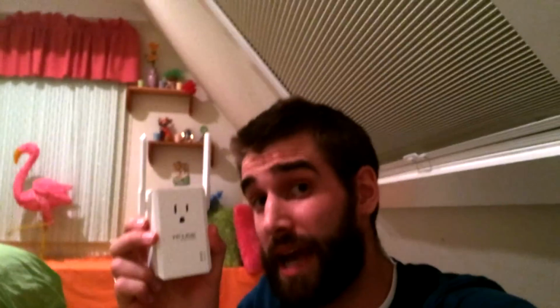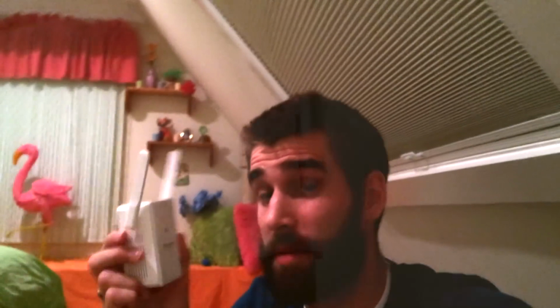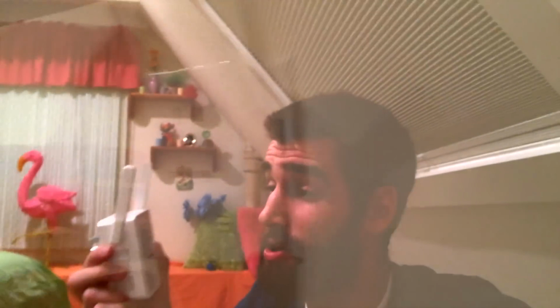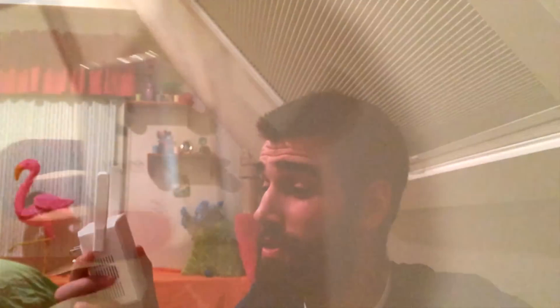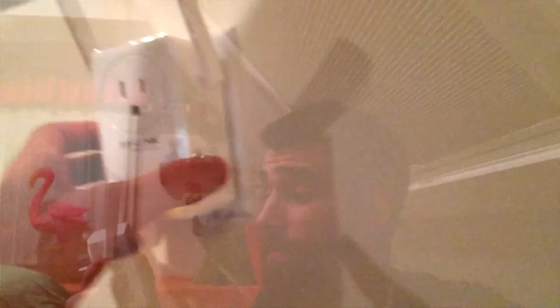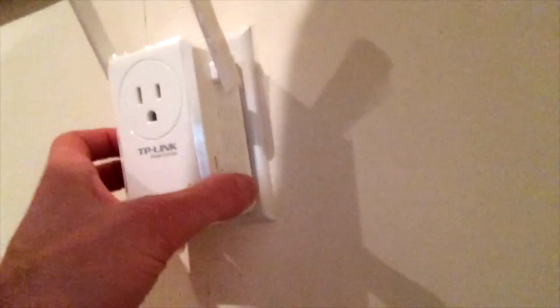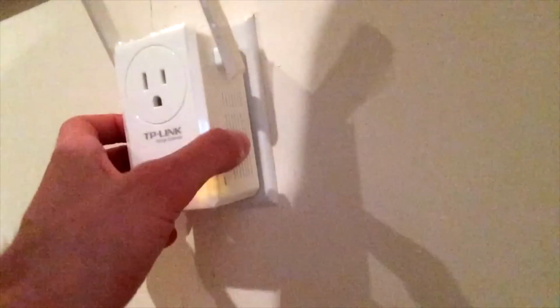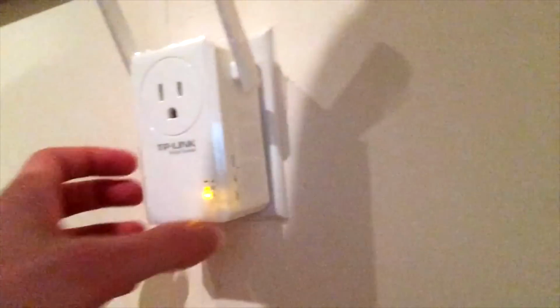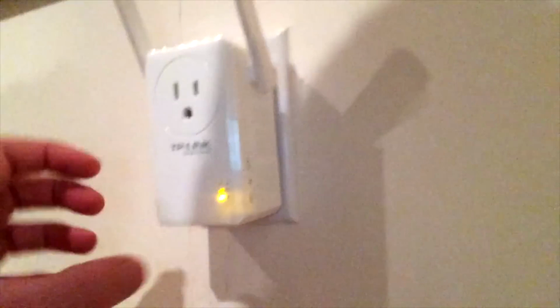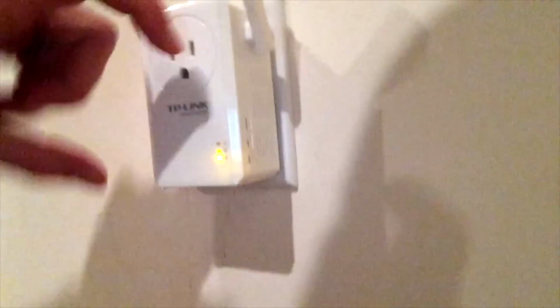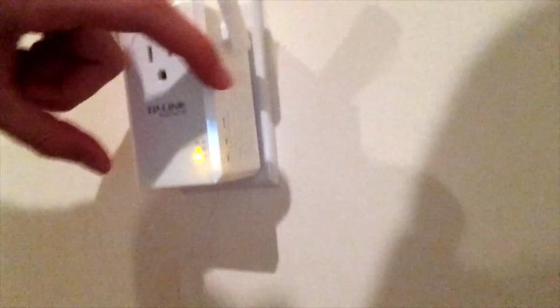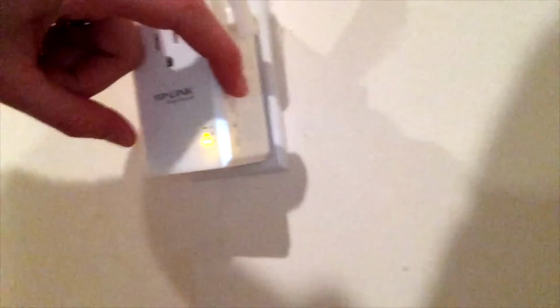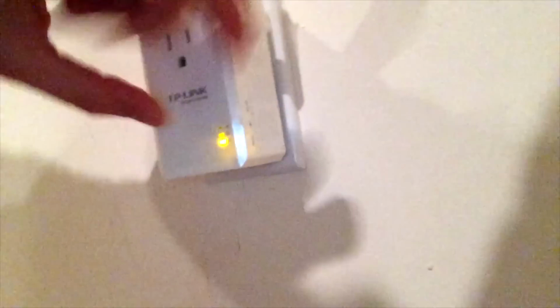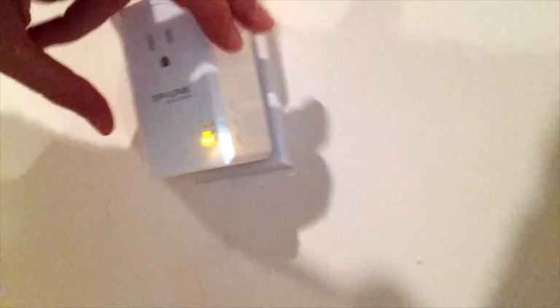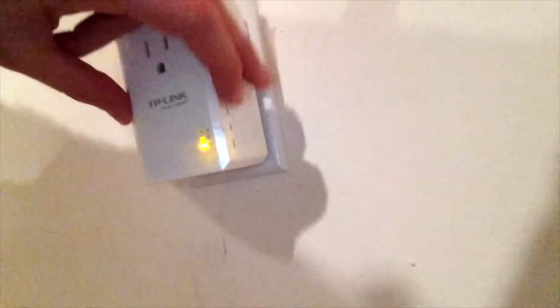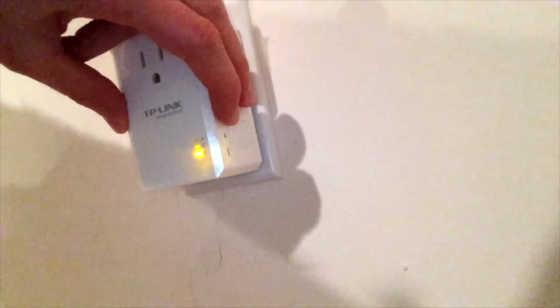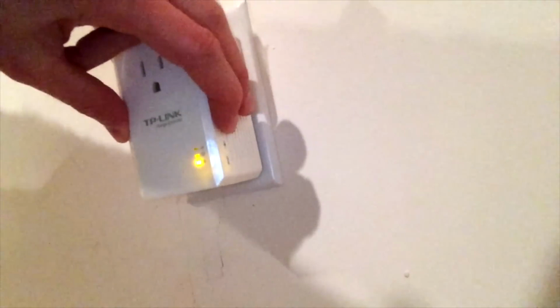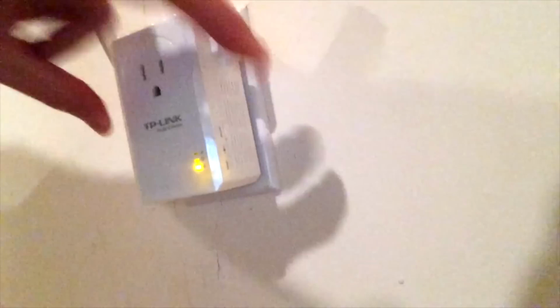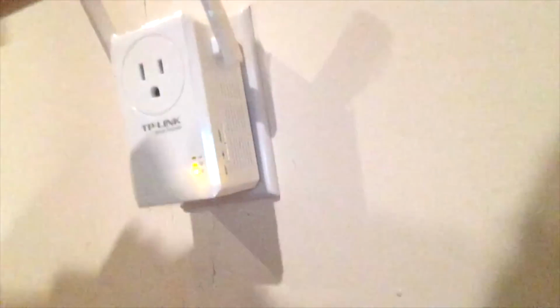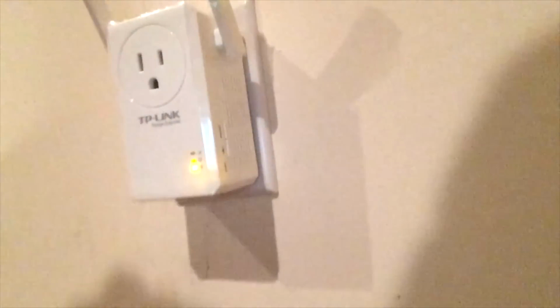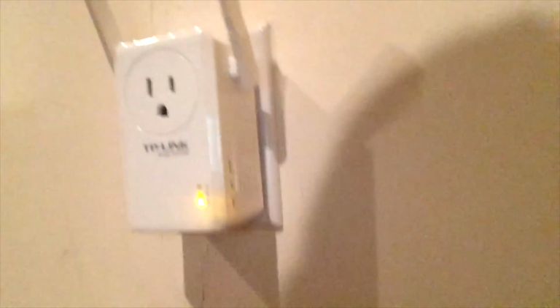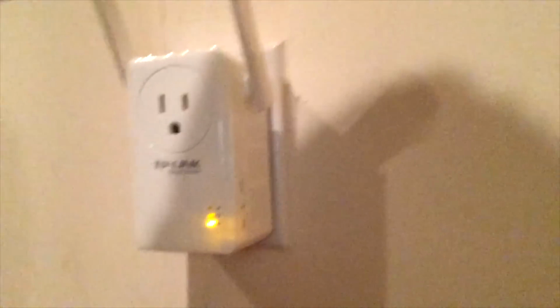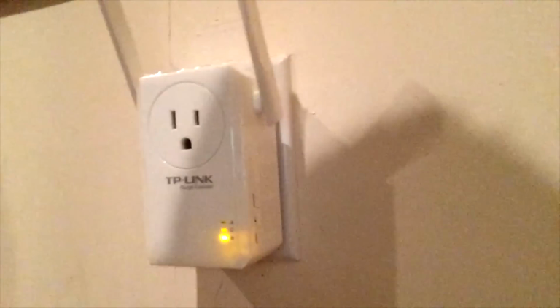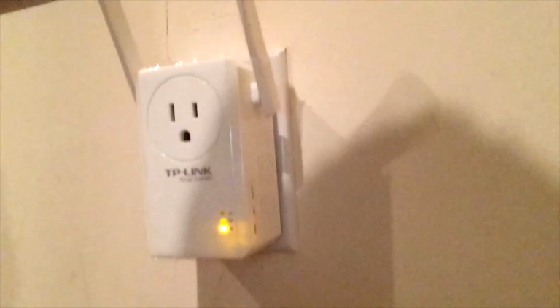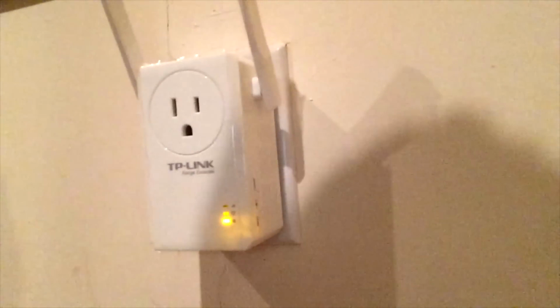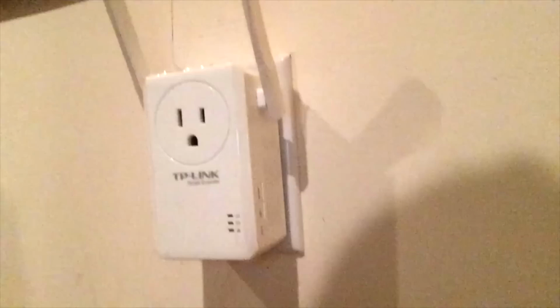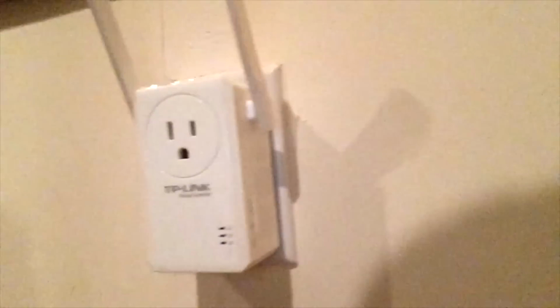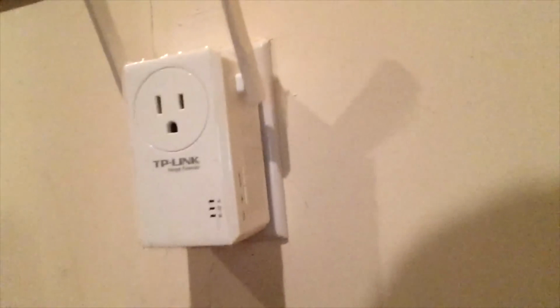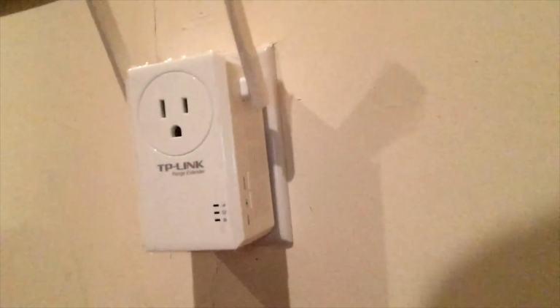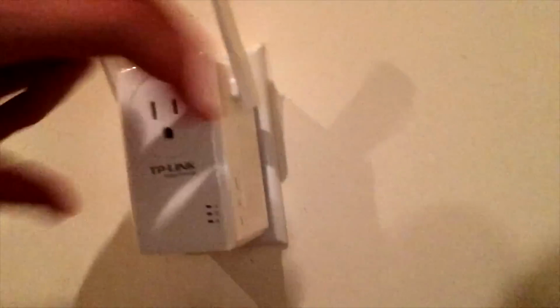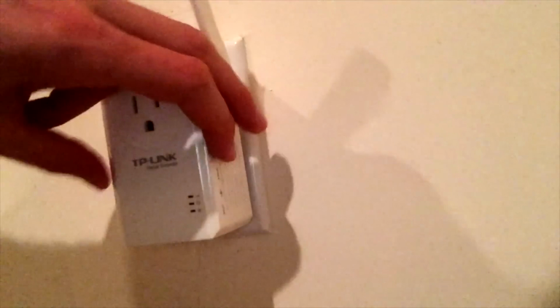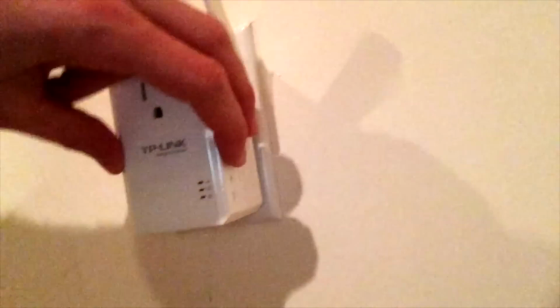Today I'm coming to you with this fantastic little product from TP-Link. This is a Wi-Fi range extender. Essentially what it does is: